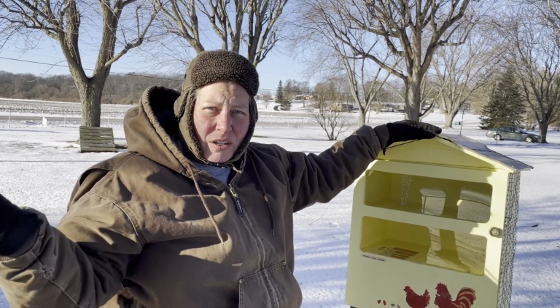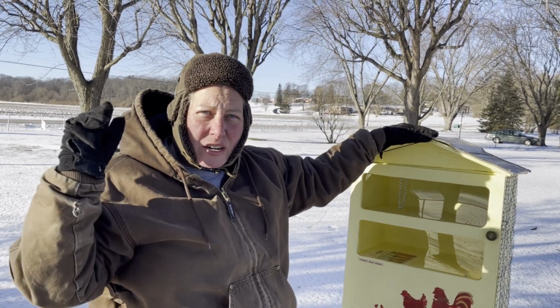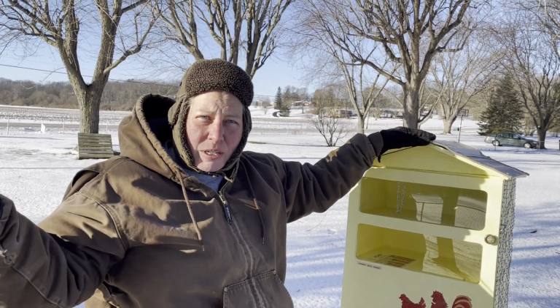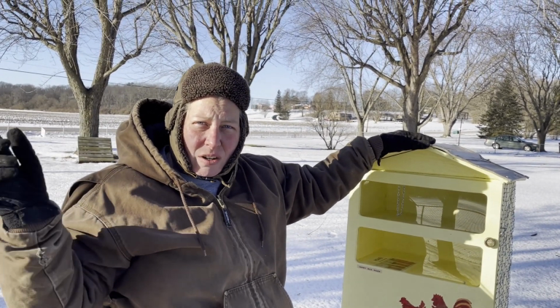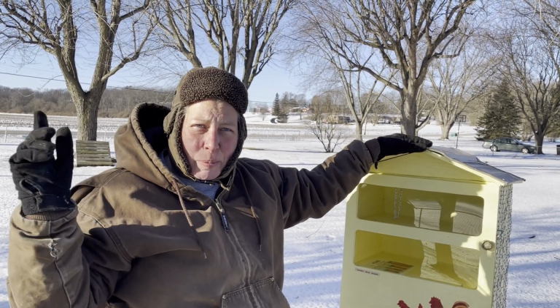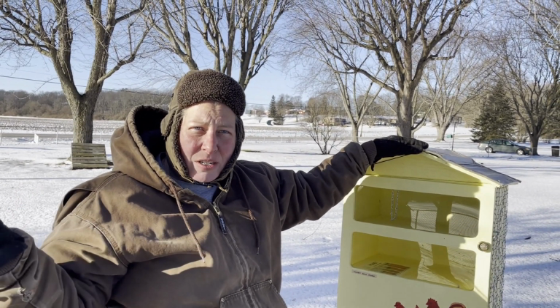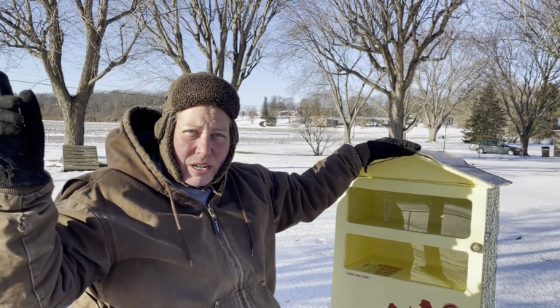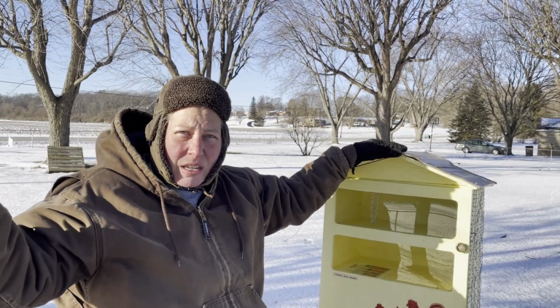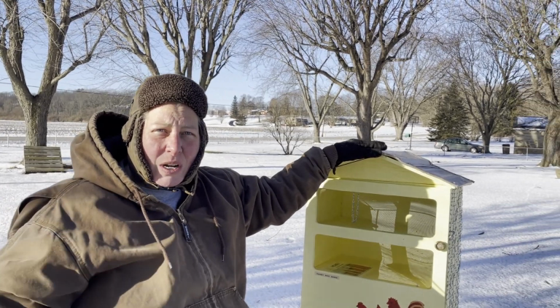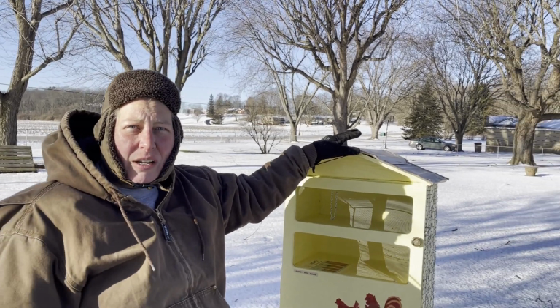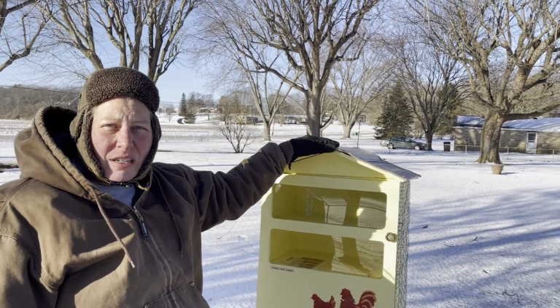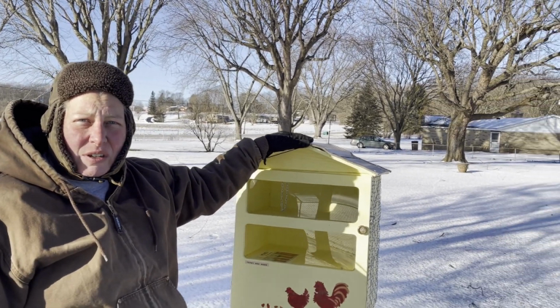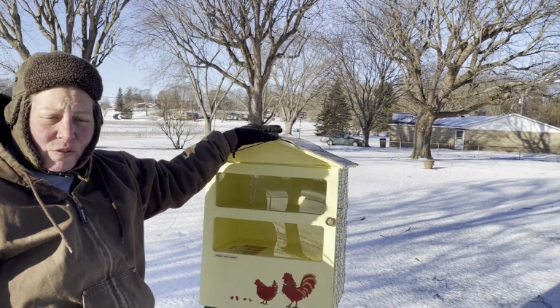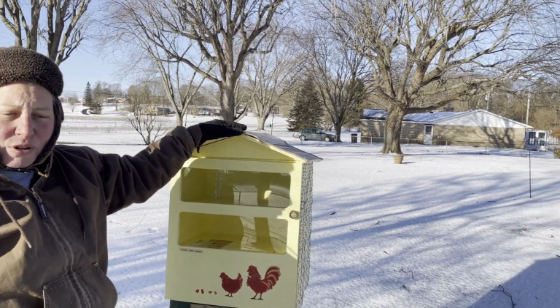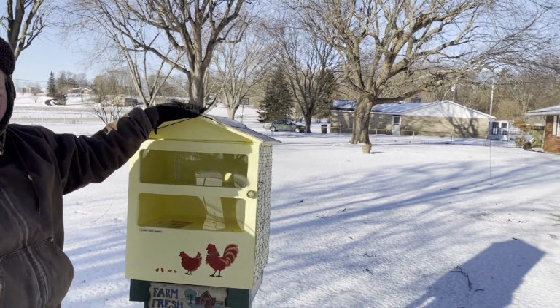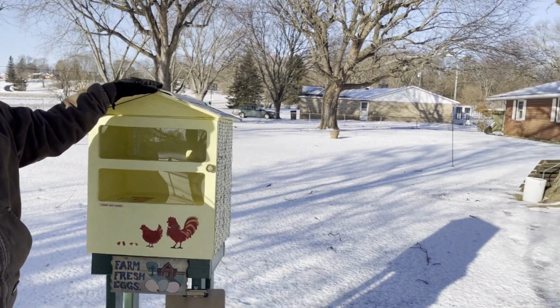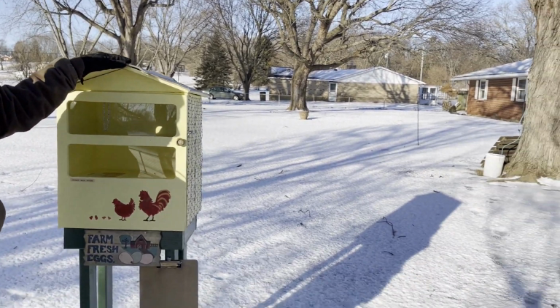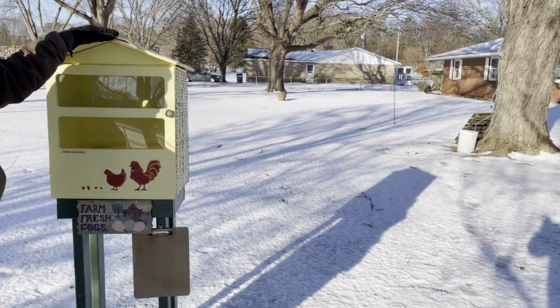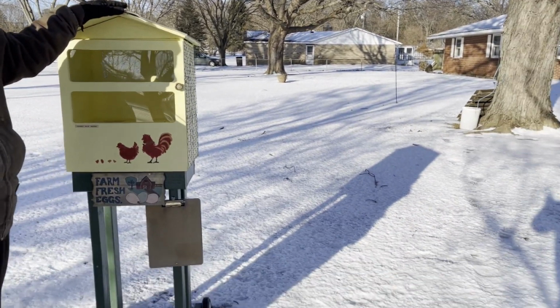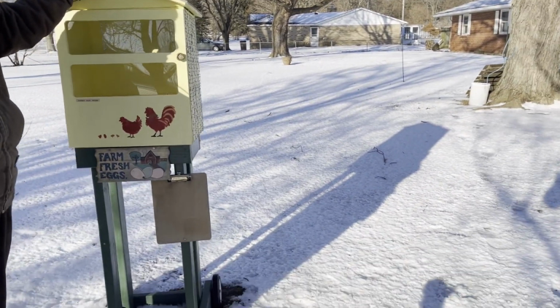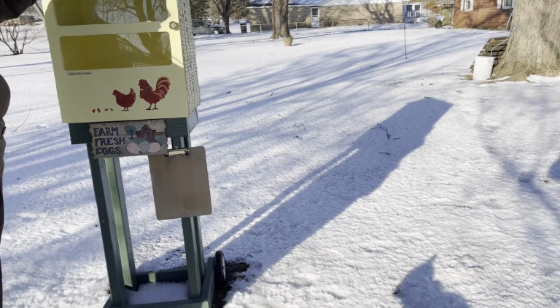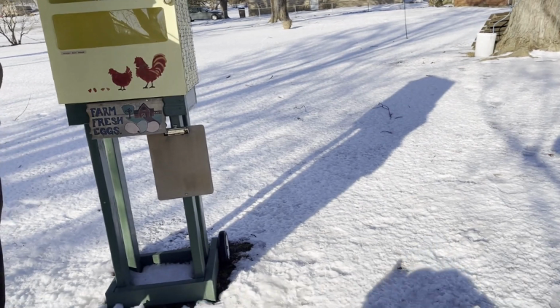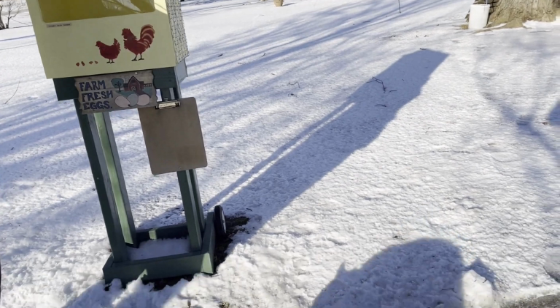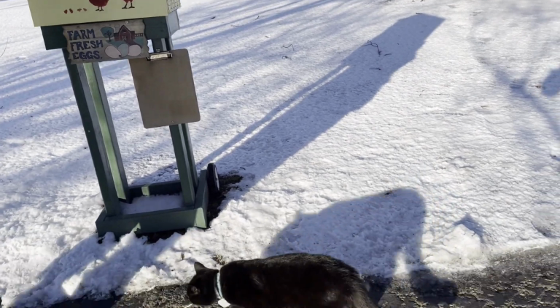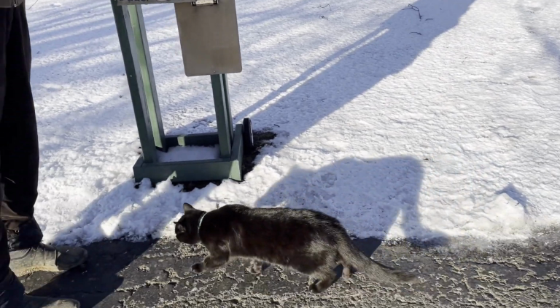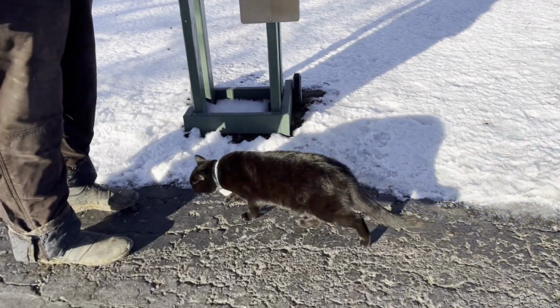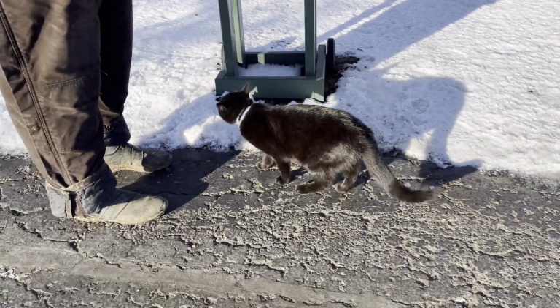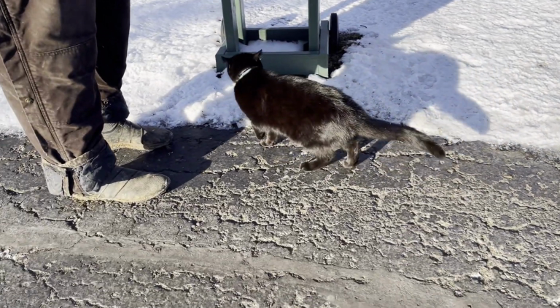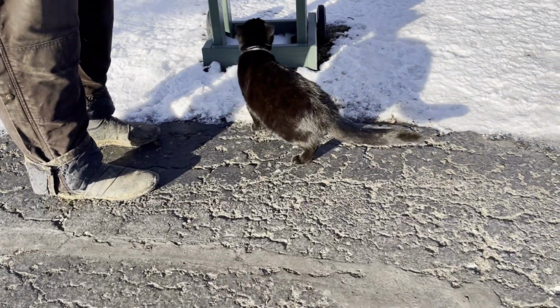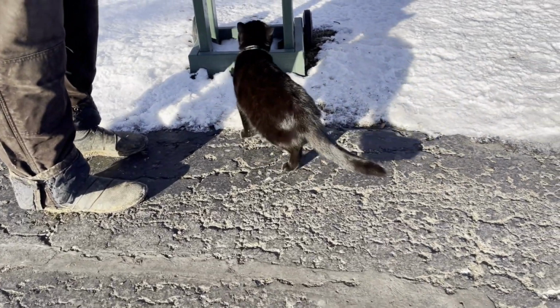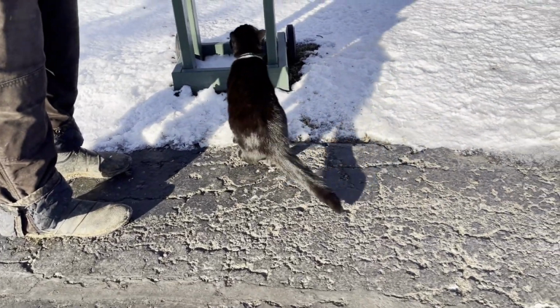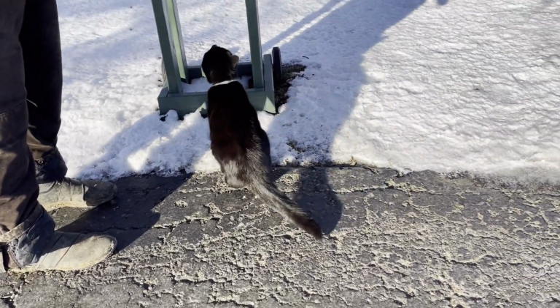Our first three customers were two neighbors up and down the street and one other lady who lived a little further away. They were our first three customers and we didn't charge that much for eggs.